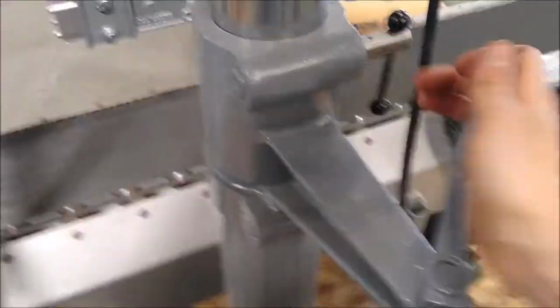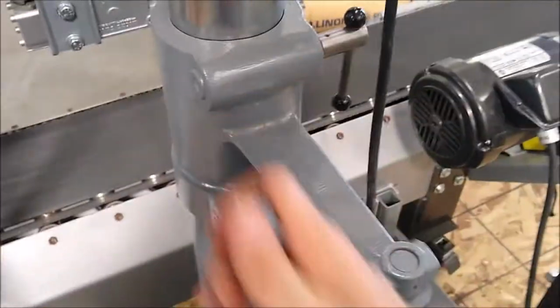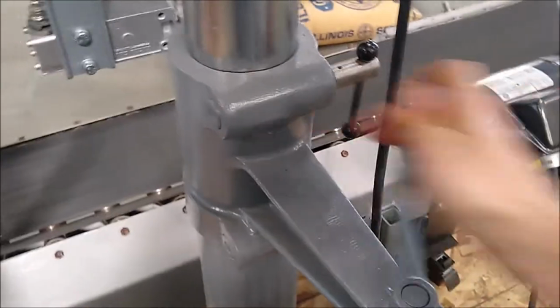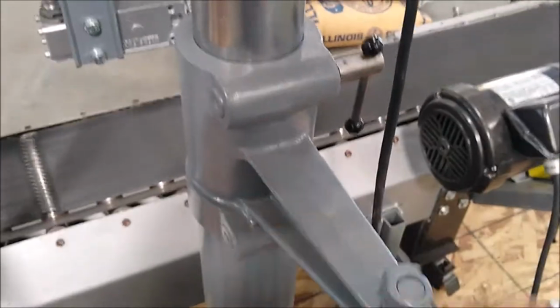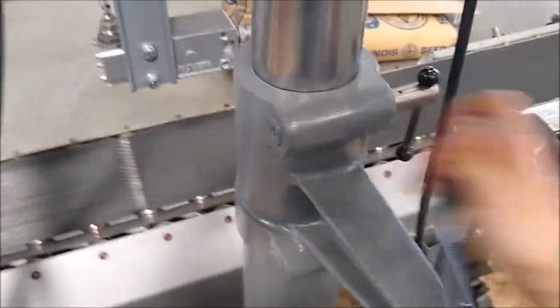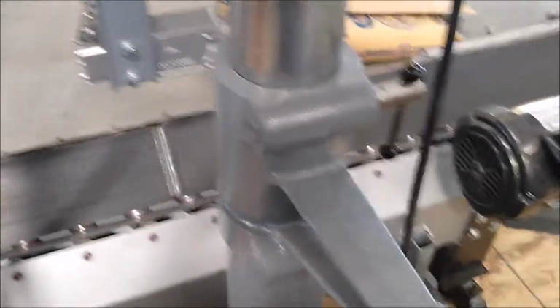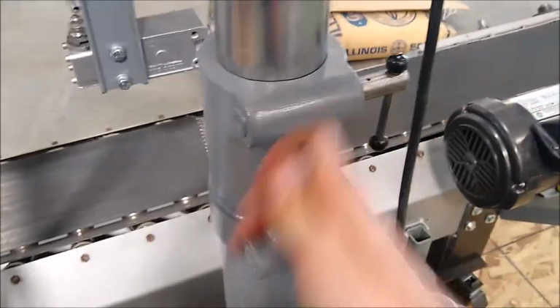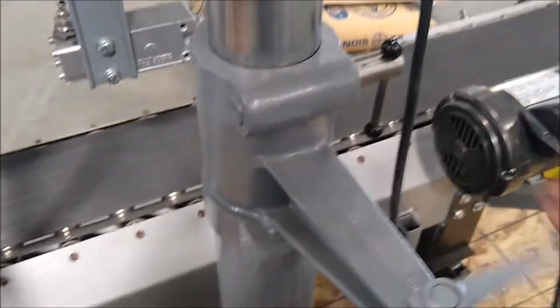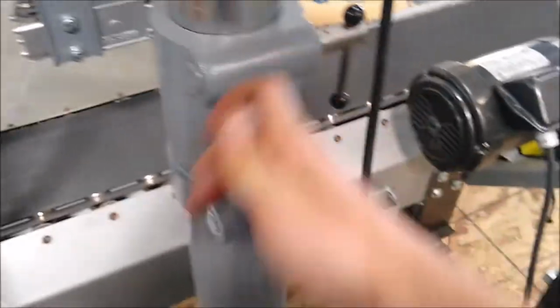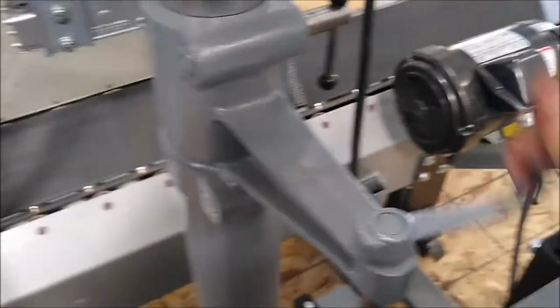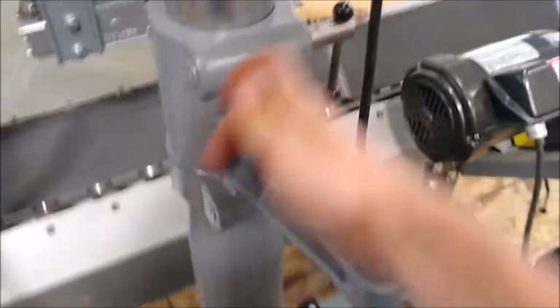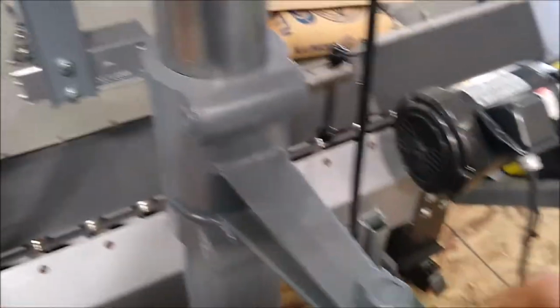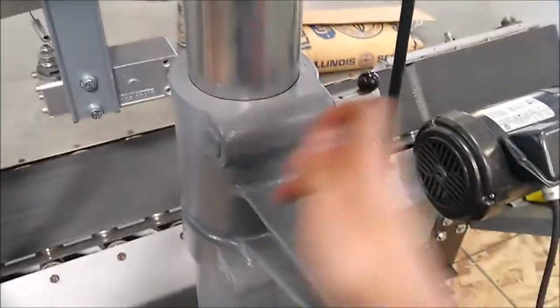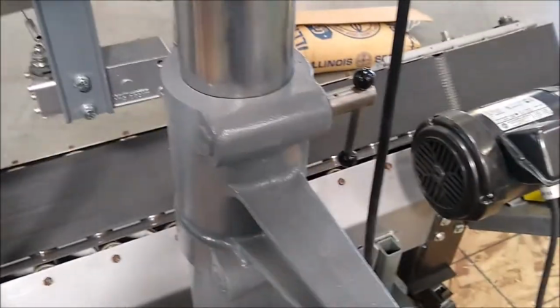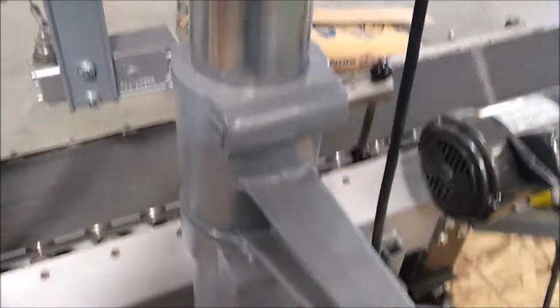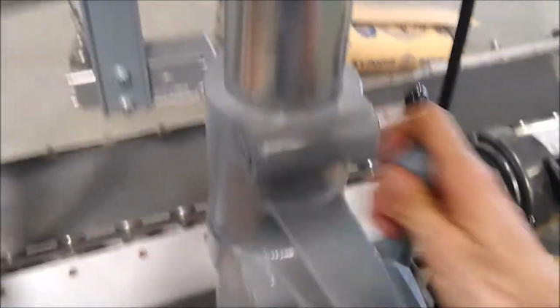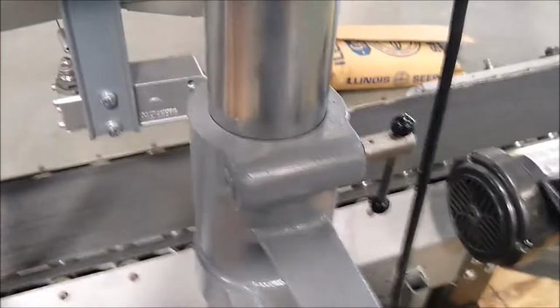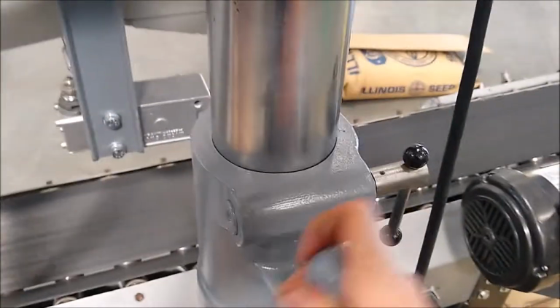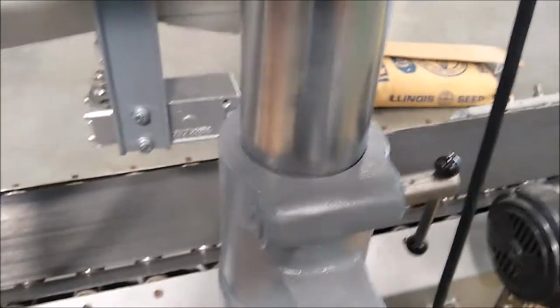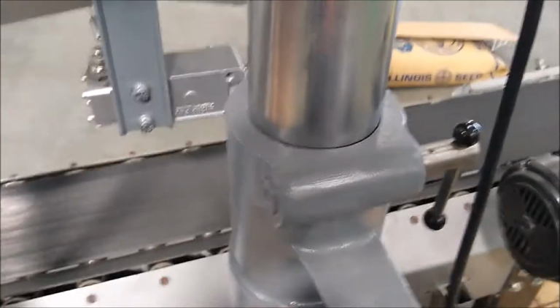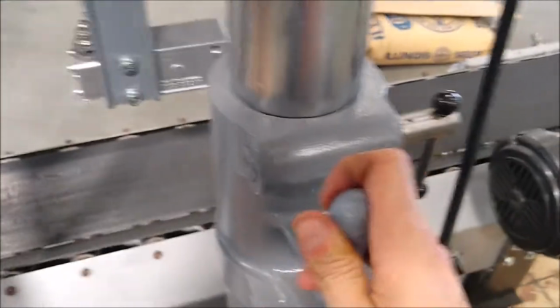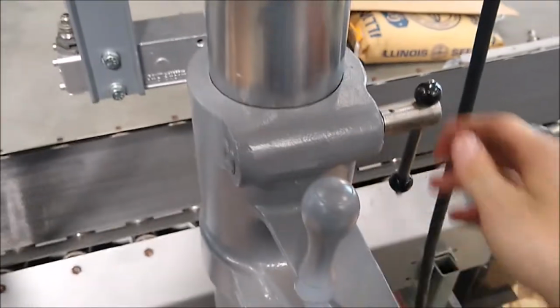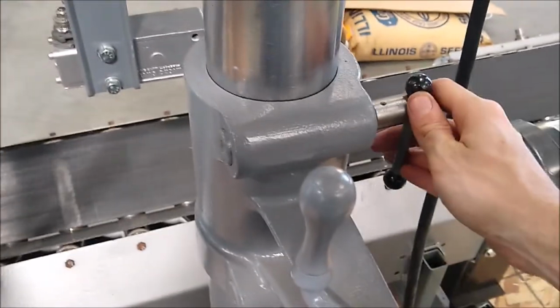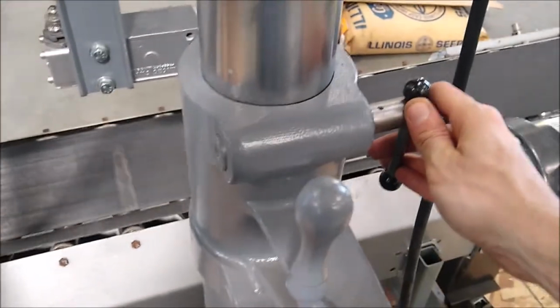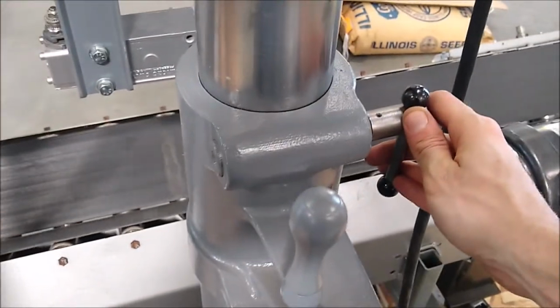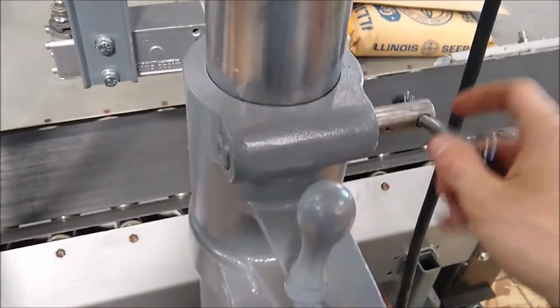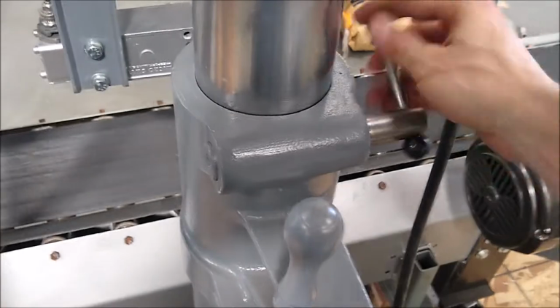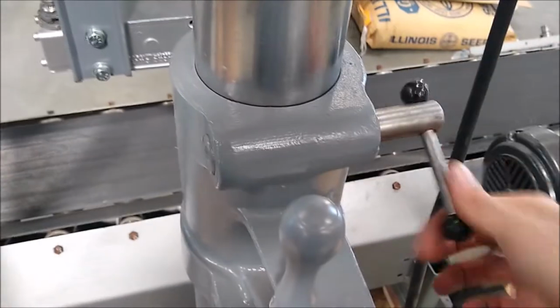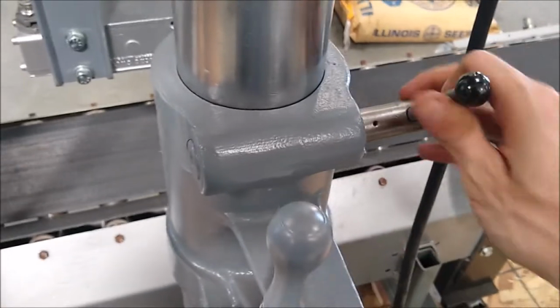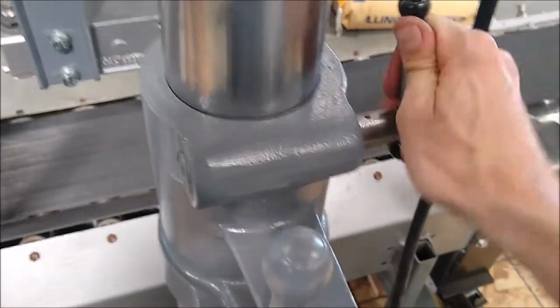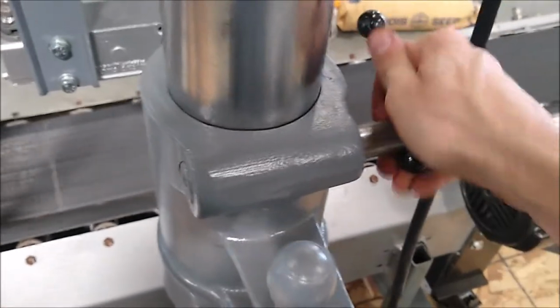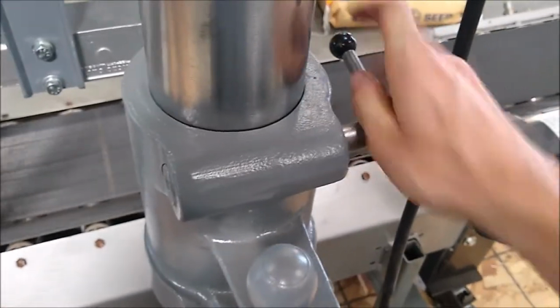The stand goes up and down as it should as you turn the hand crank. You have to lock it into position once you have it adjusted with this hand nut here.